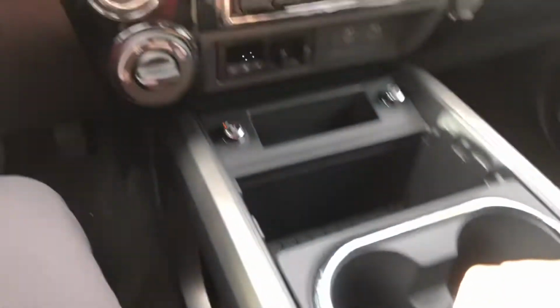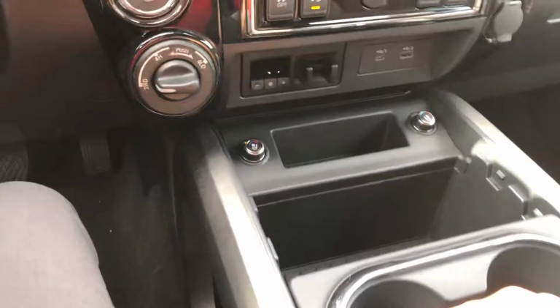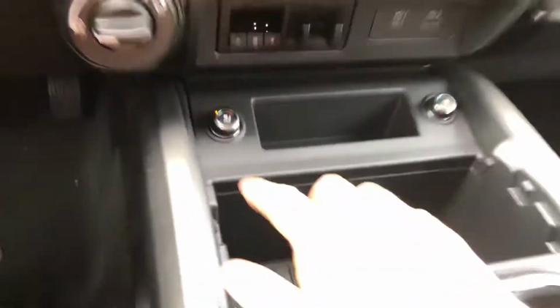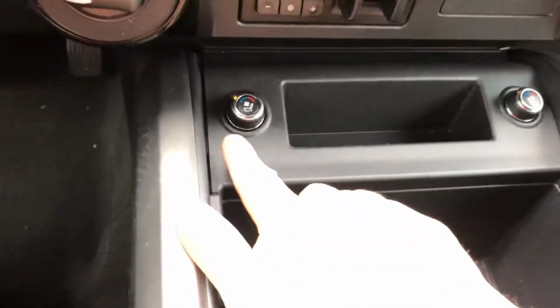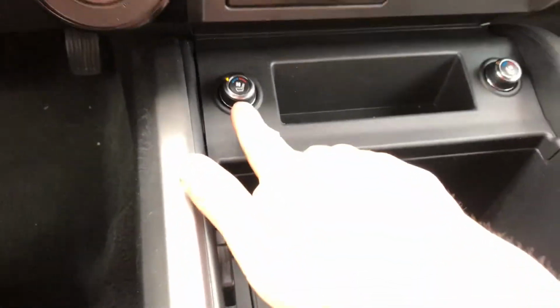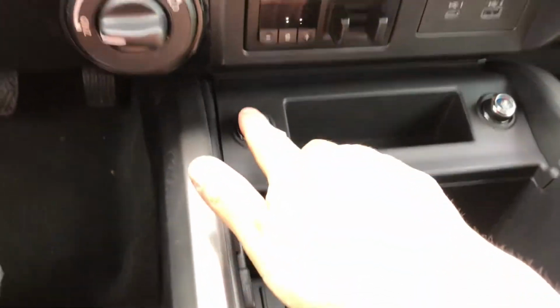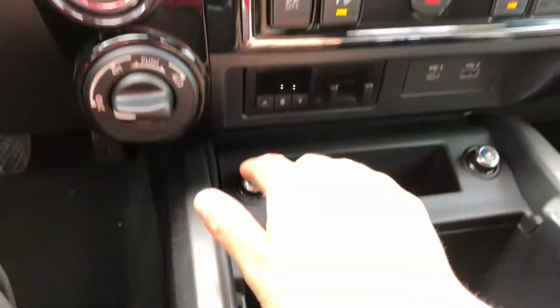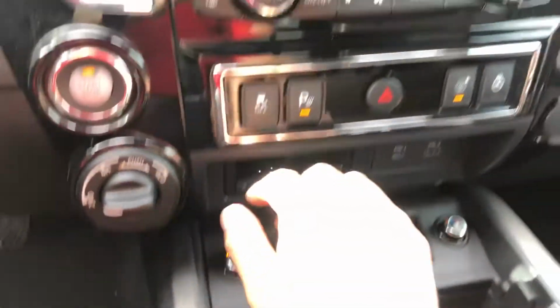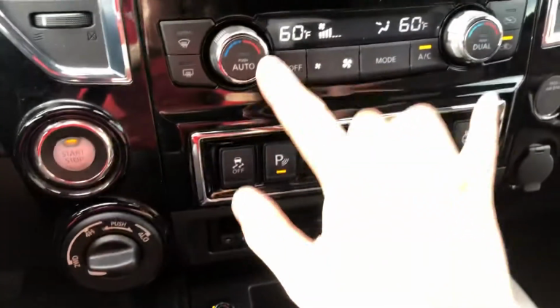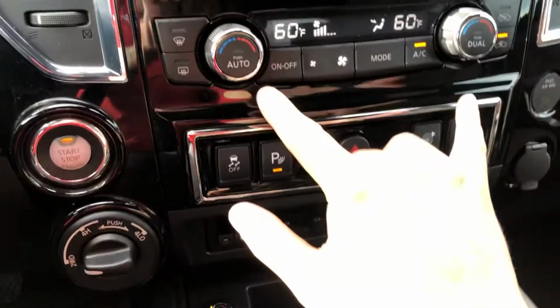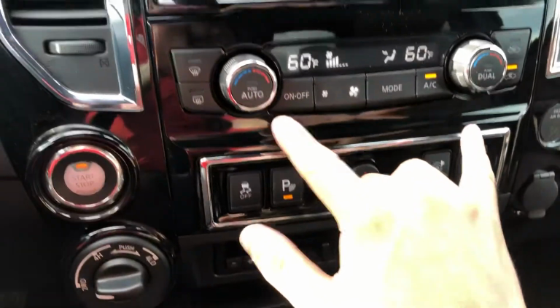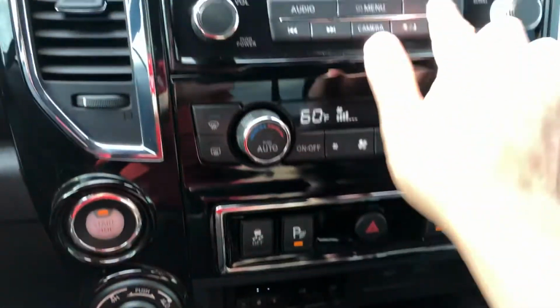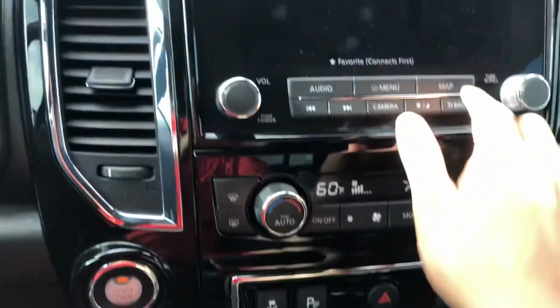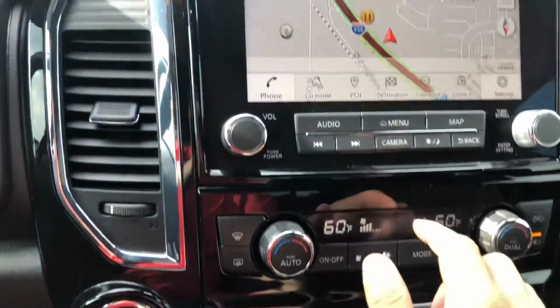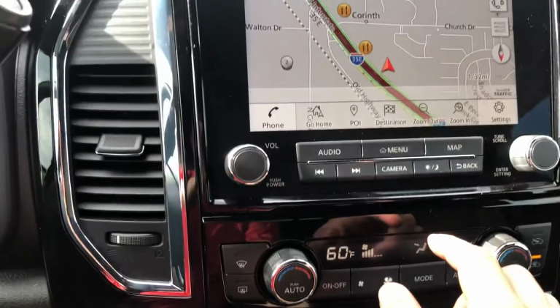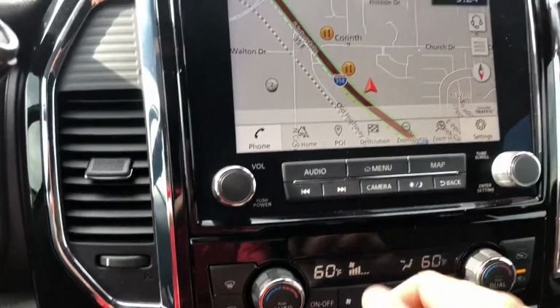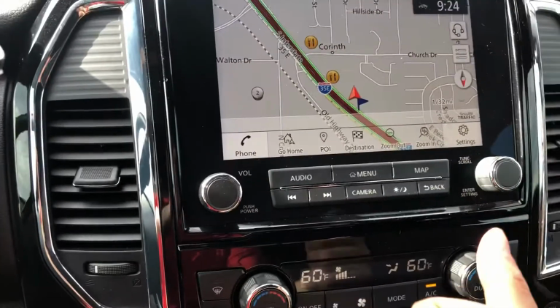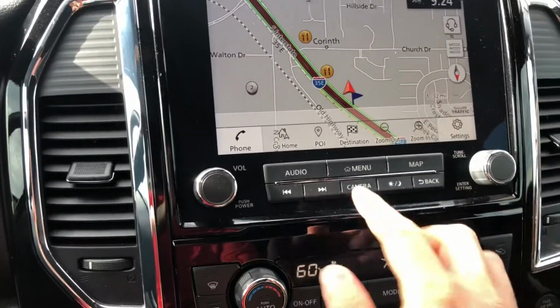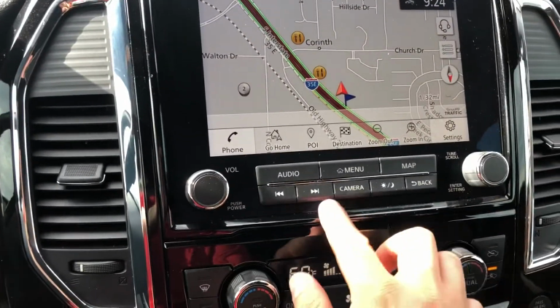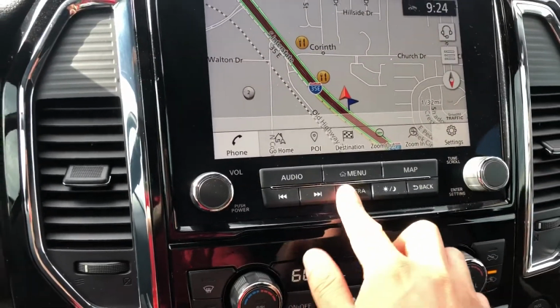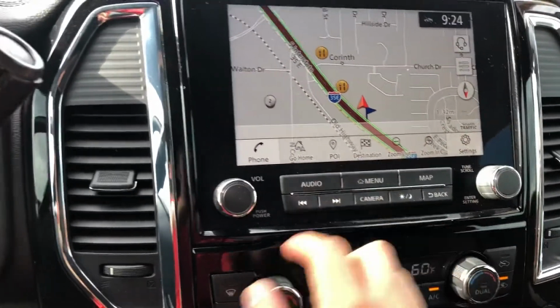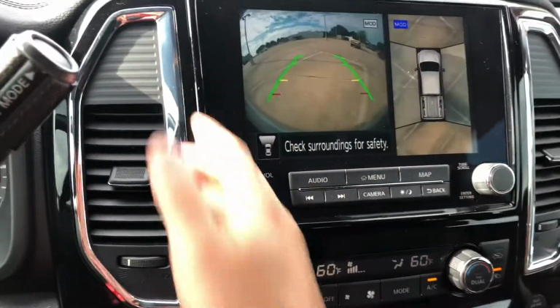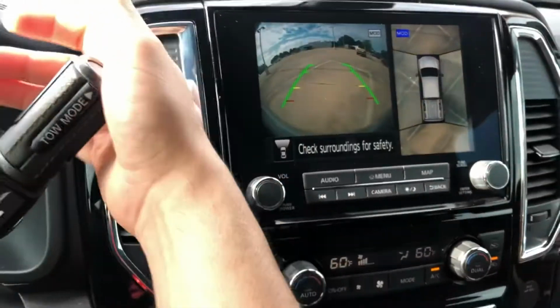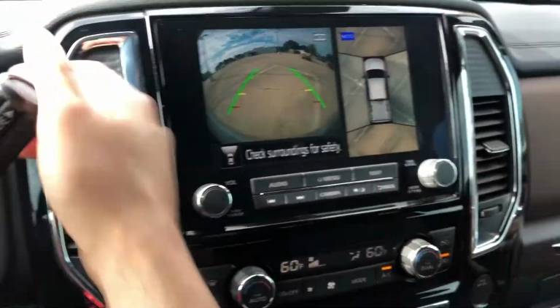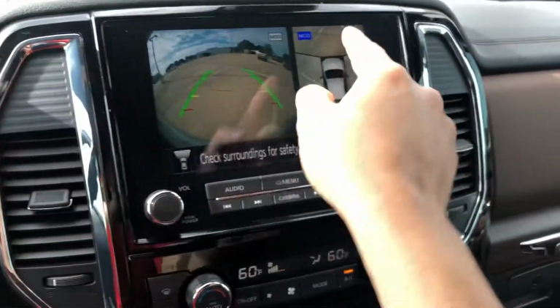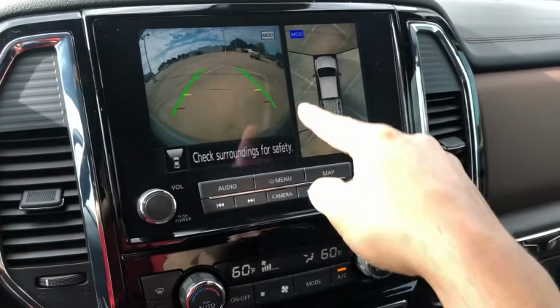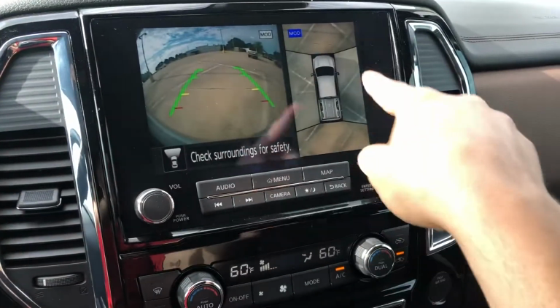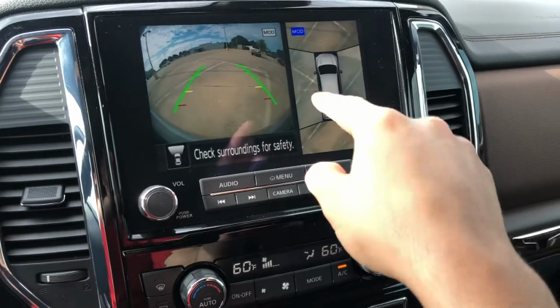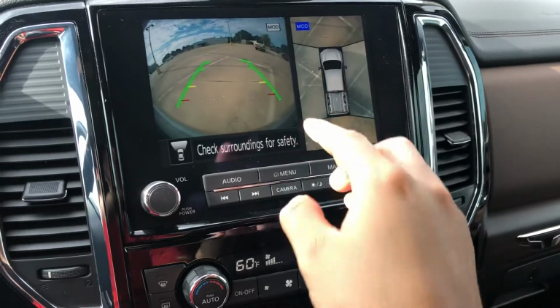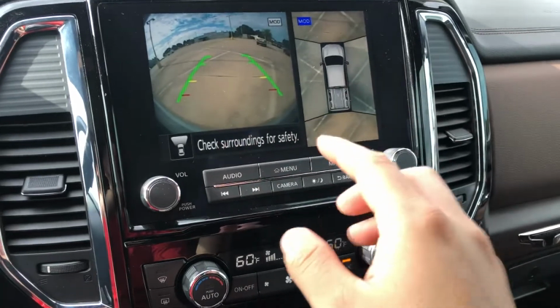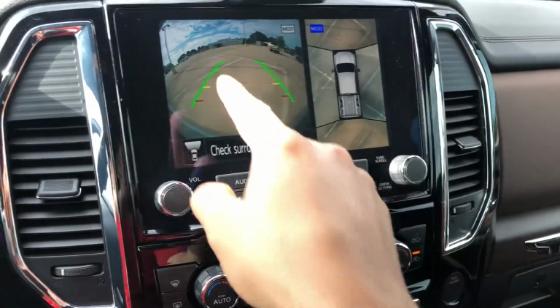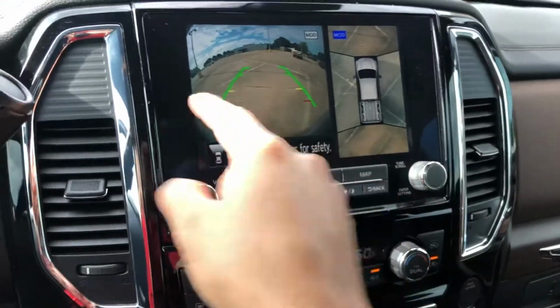You're going to have heated and cooled seats, dual power seats, navigation, Apple CarPlay, and Android Auto. Put it into reverse and you're going to have a 360 degree bird's eye view.